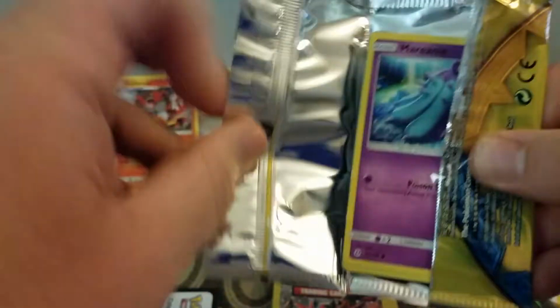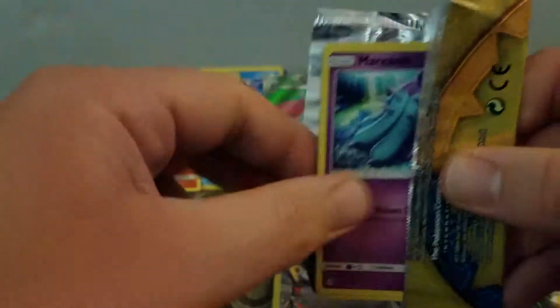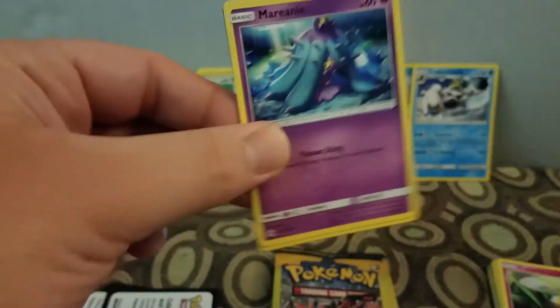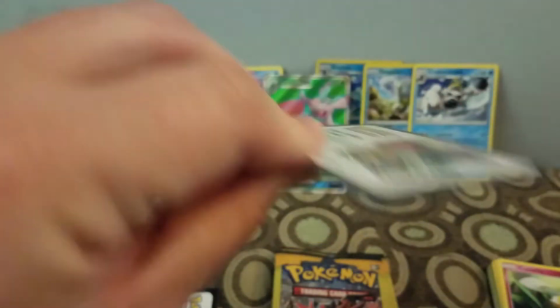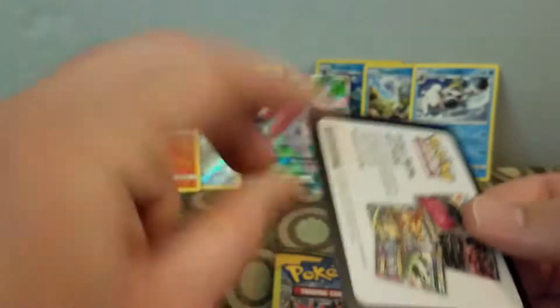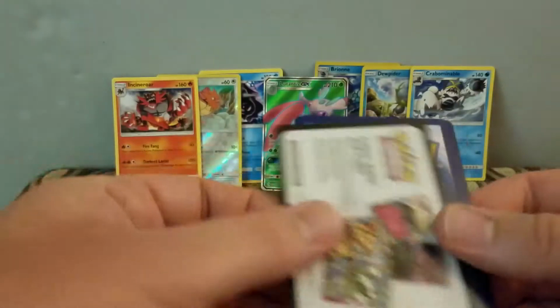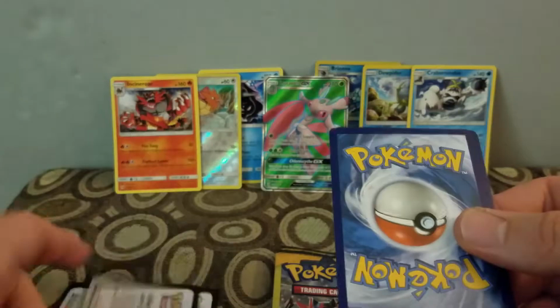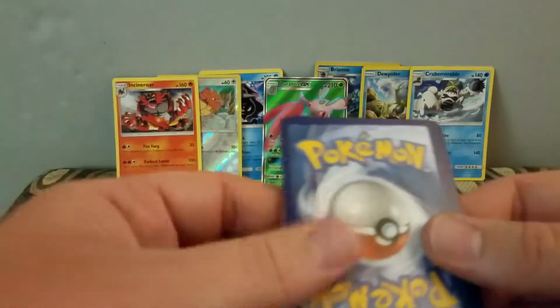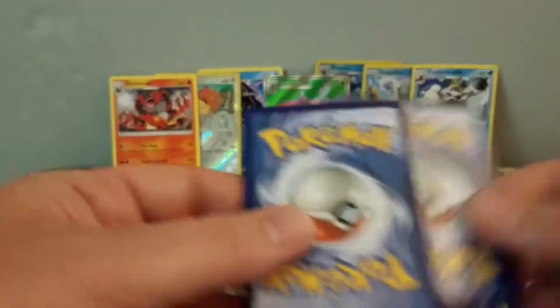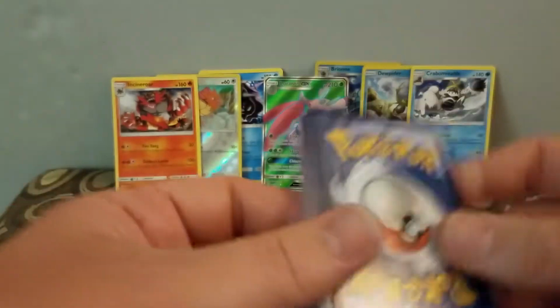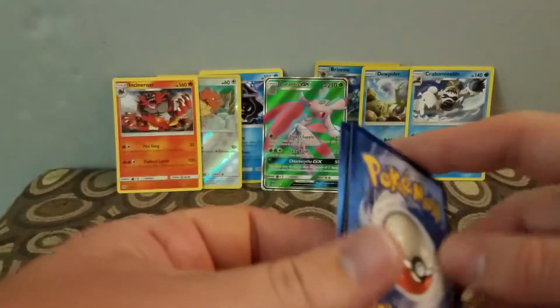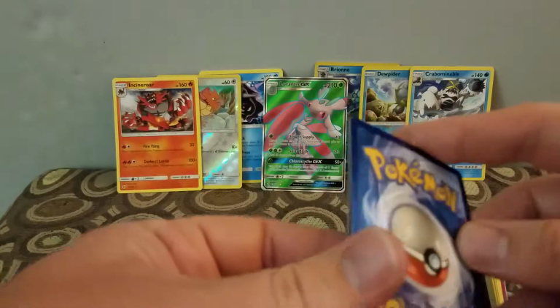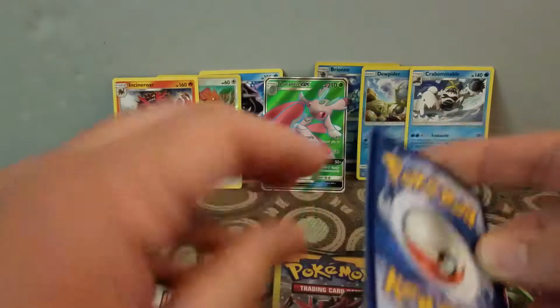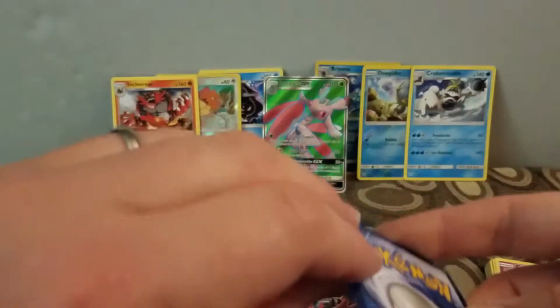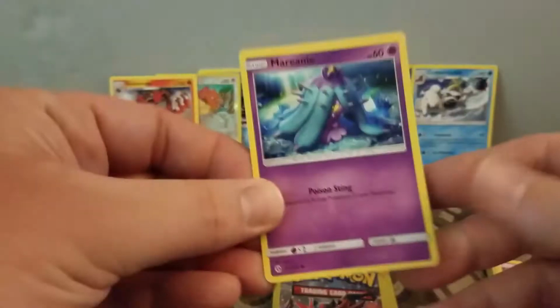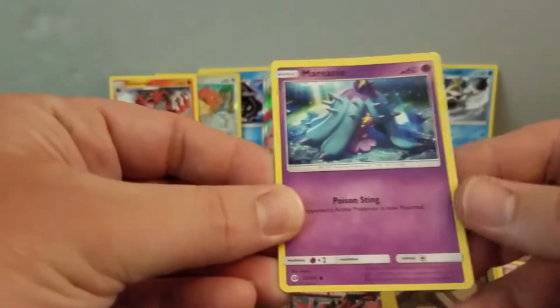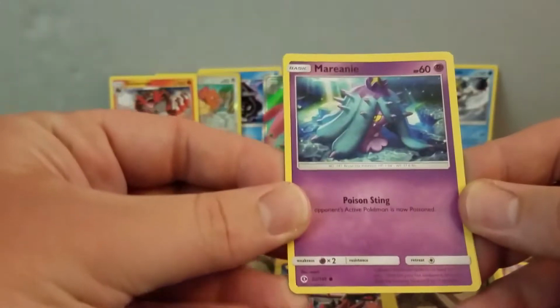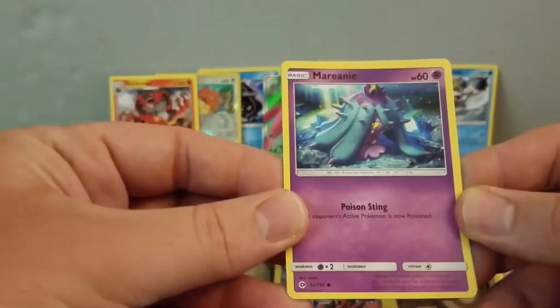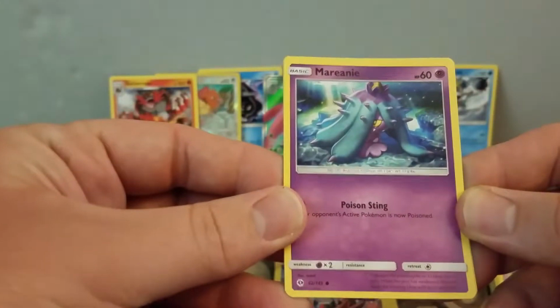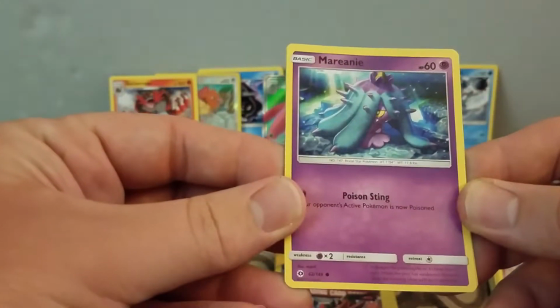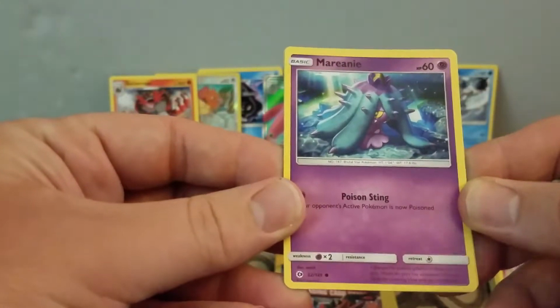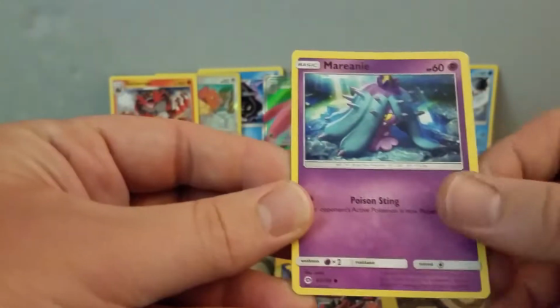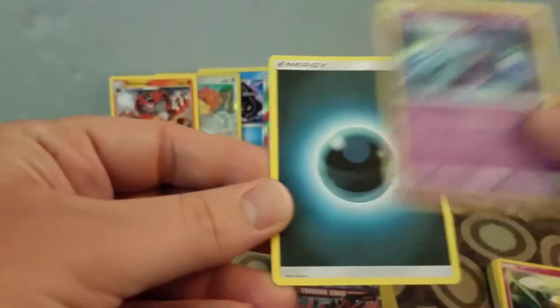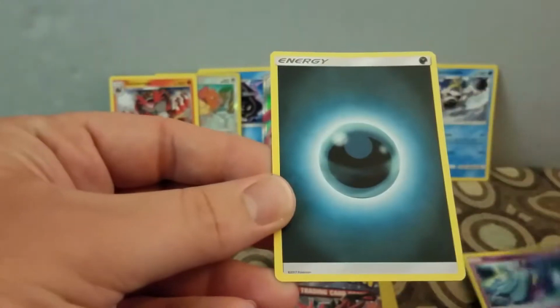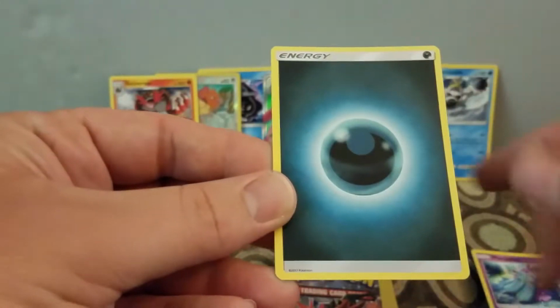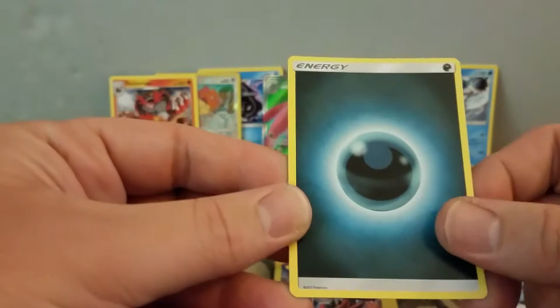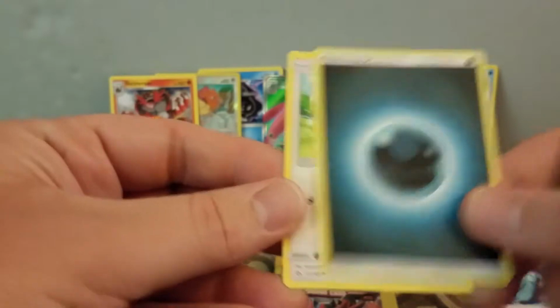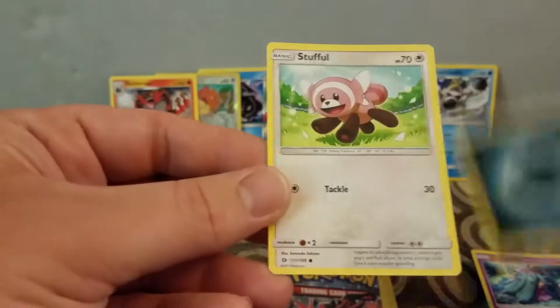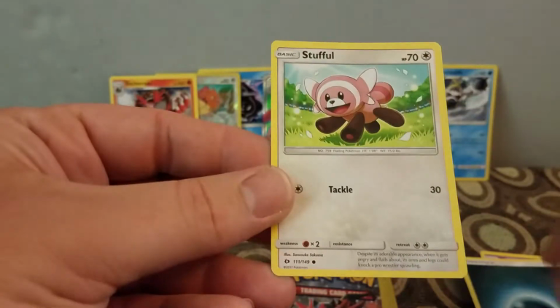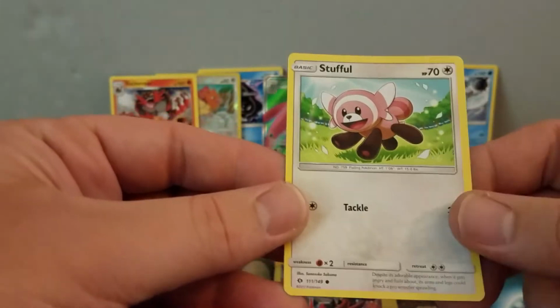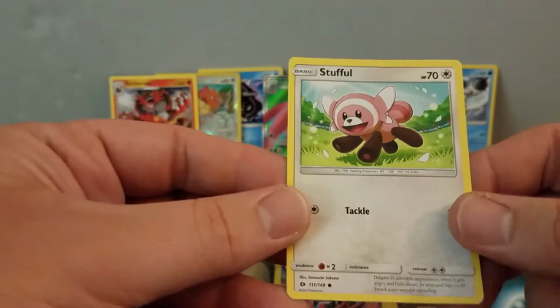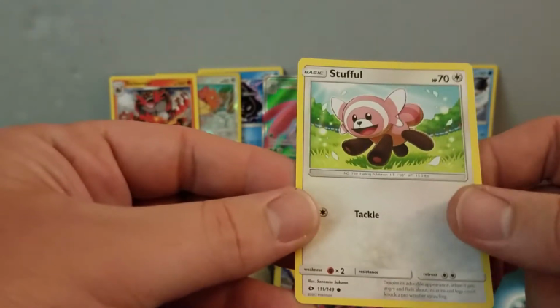So at the Dollar Tree I went to, it's the first one I've seen — it was just Sun and Moon, the old set. I have a Marnie, a Dark Energy, and a Stufful.